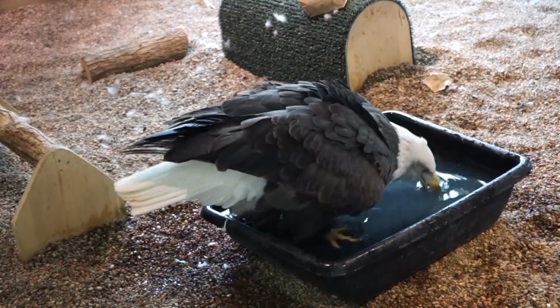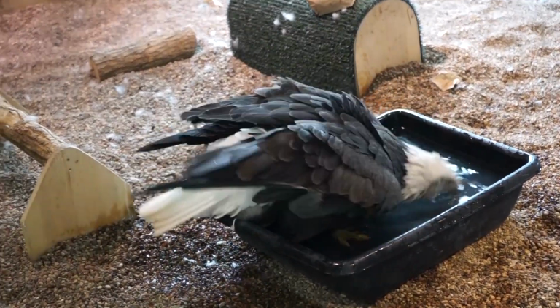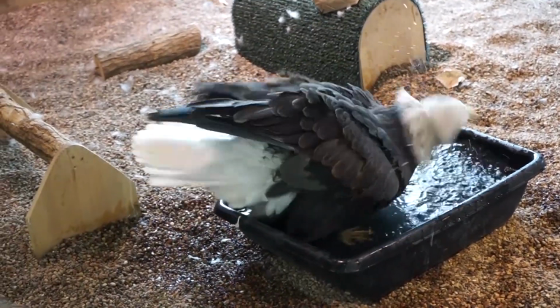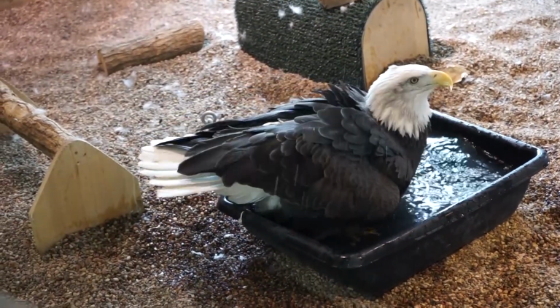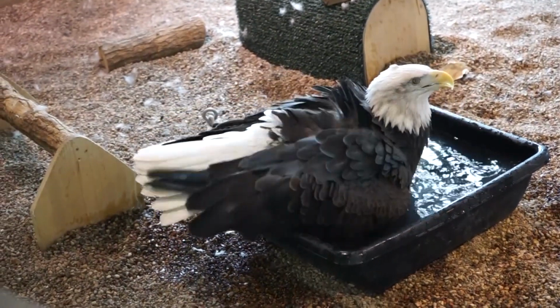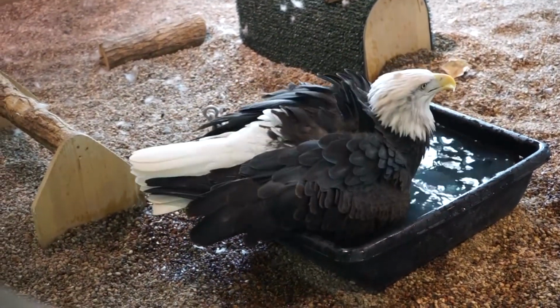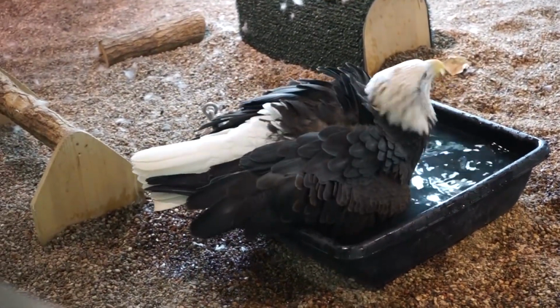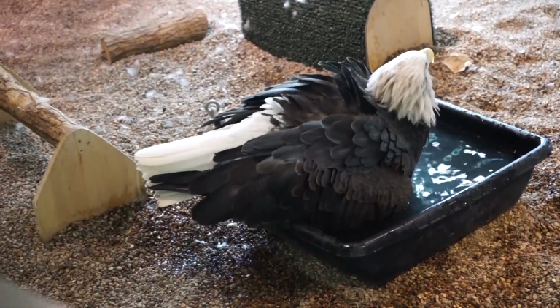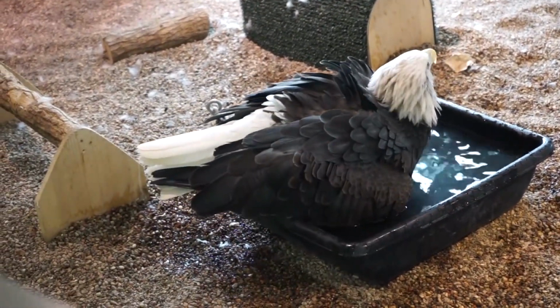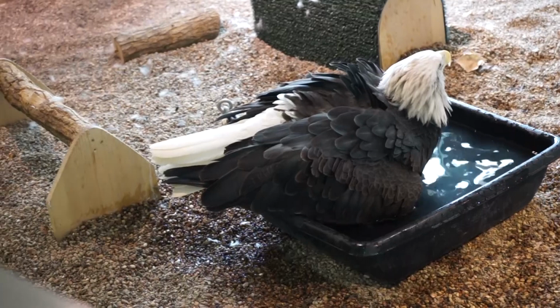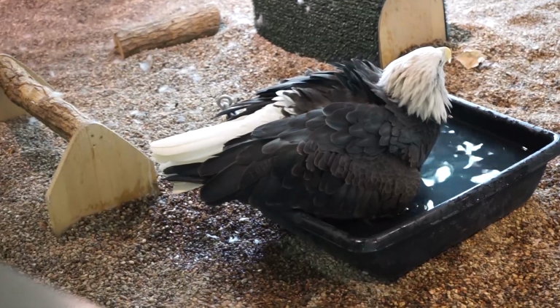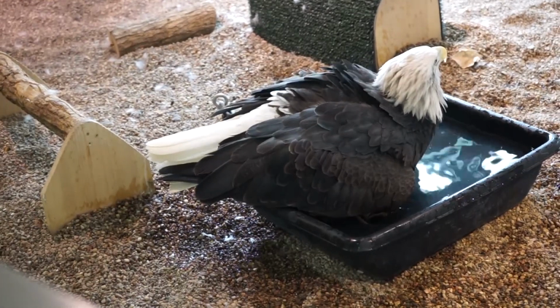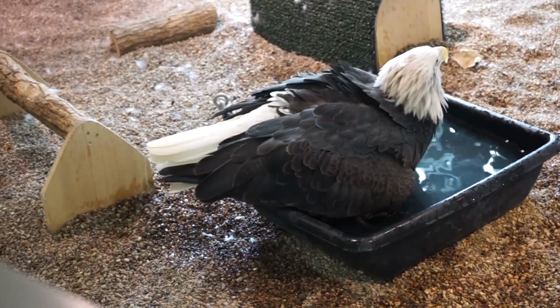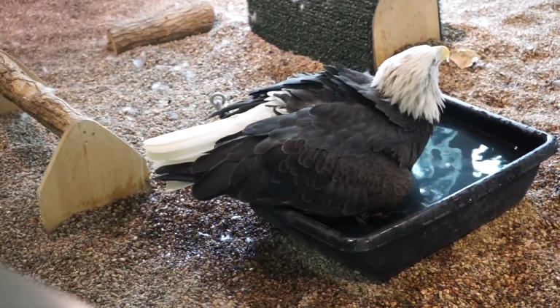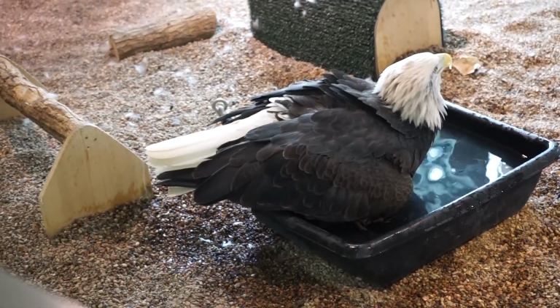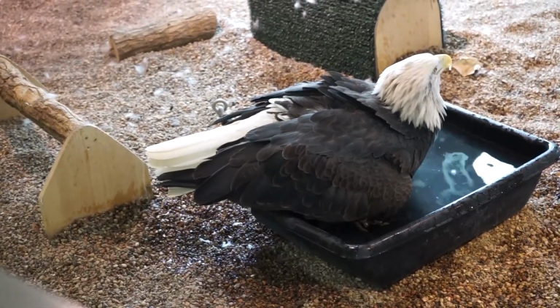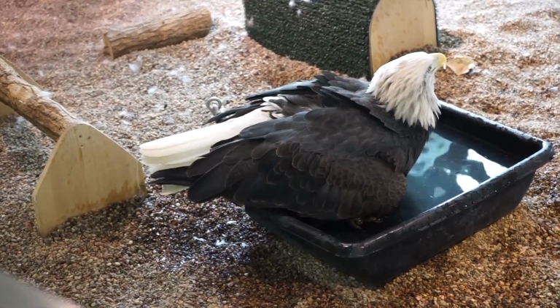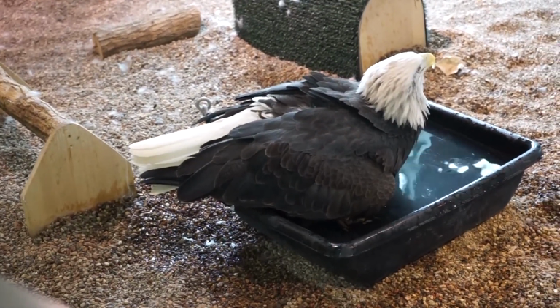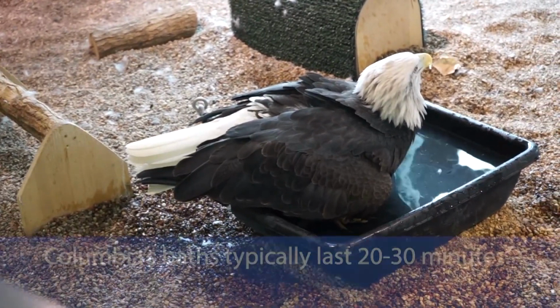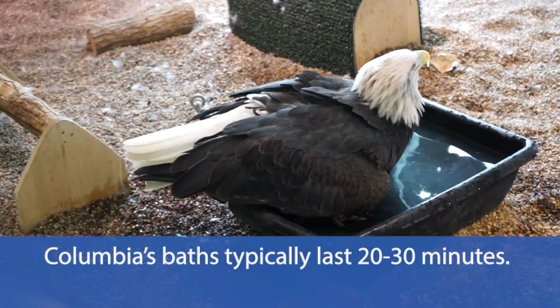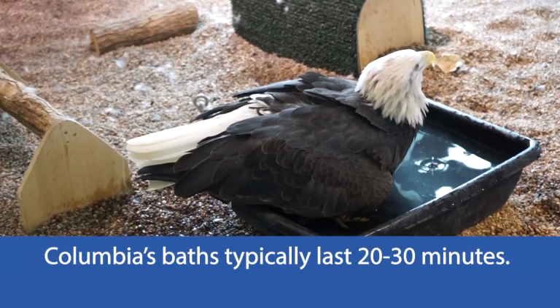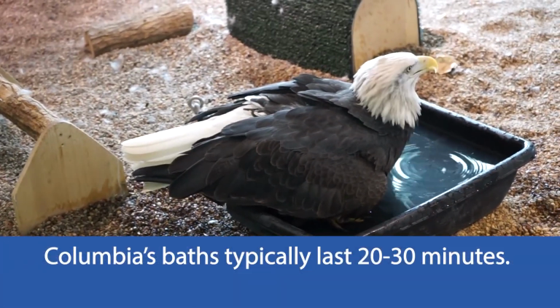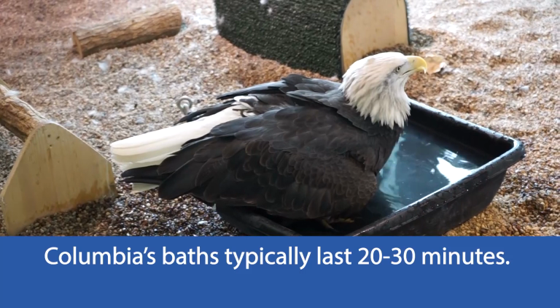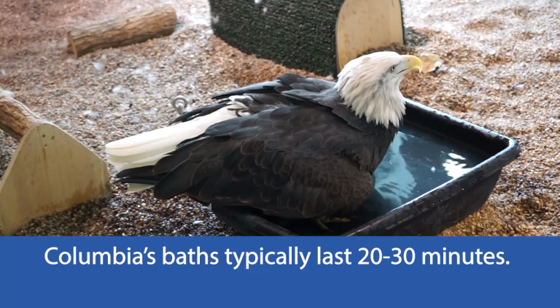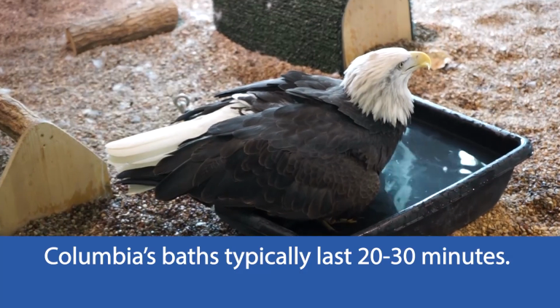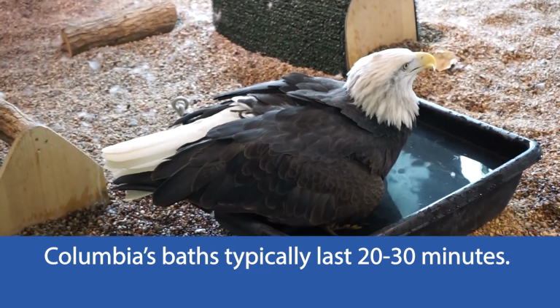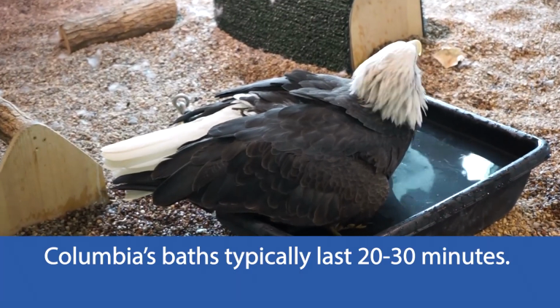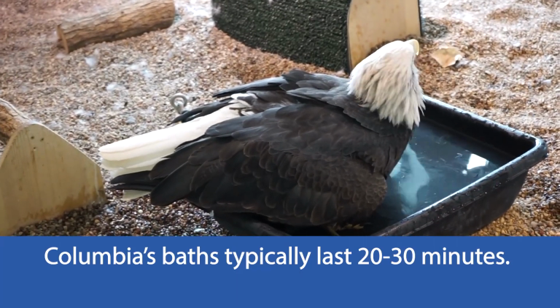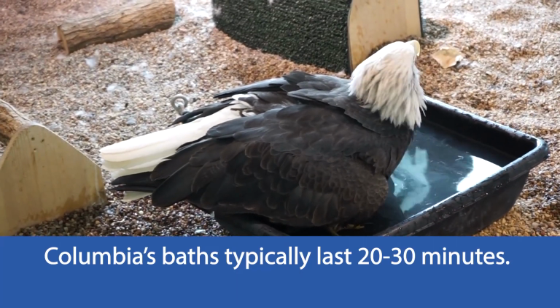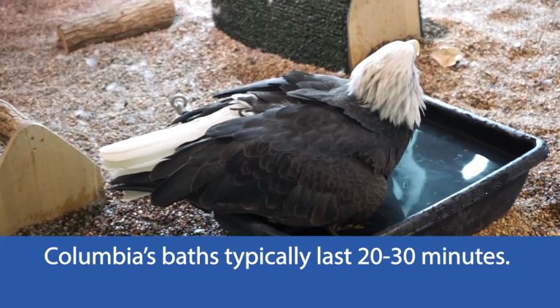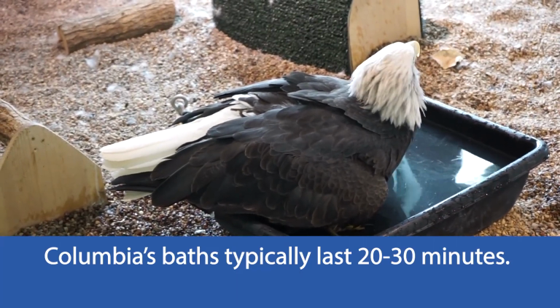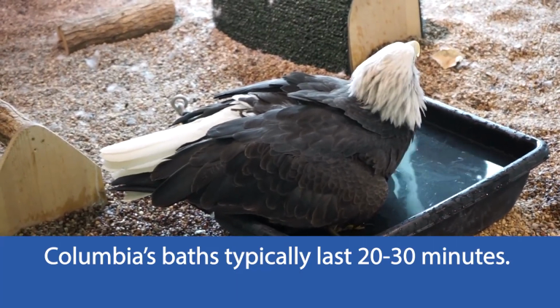This is one of Columbia's favorite activities, by the way. She is one that doesn't take baths every single day like some of our other bald eagles. However, when she does take a bath, she's pretty dedicated — she'll be in there for quite a while.